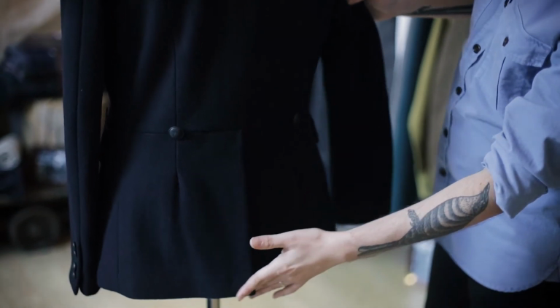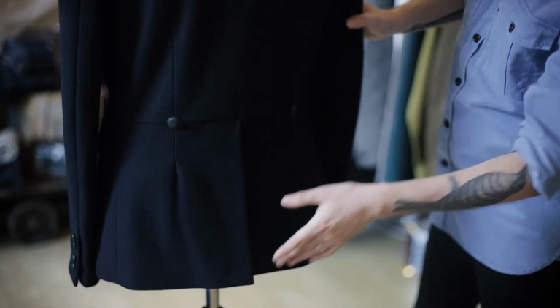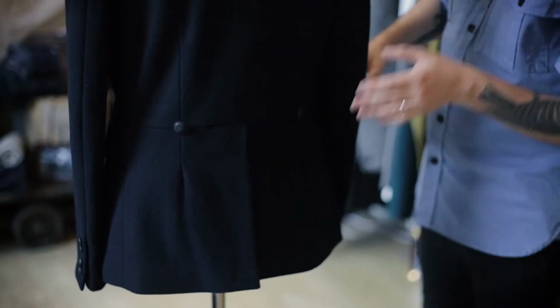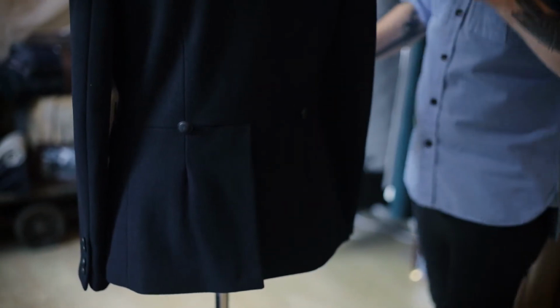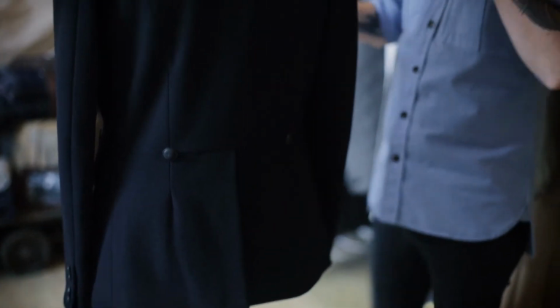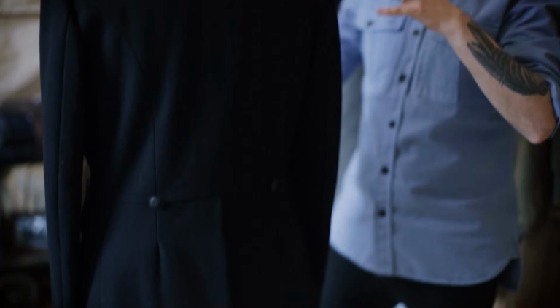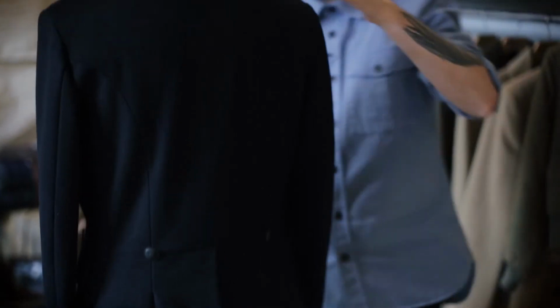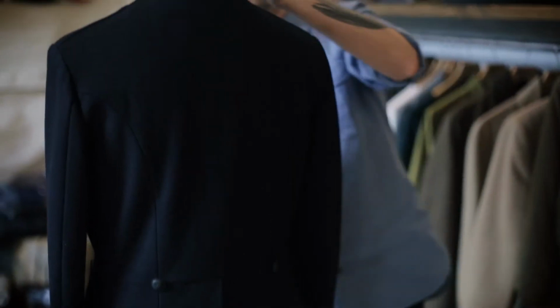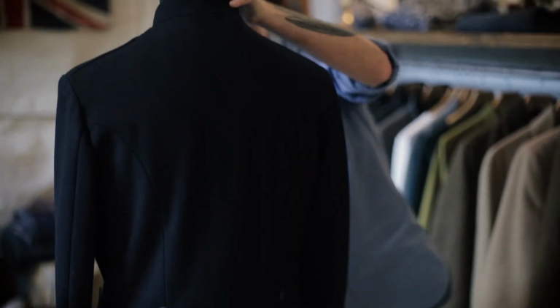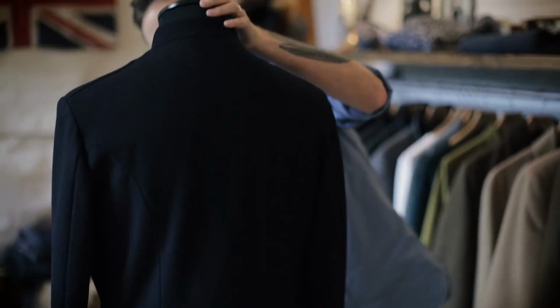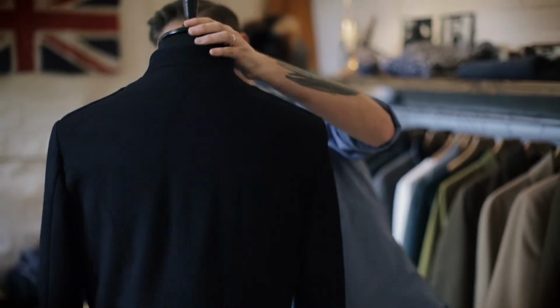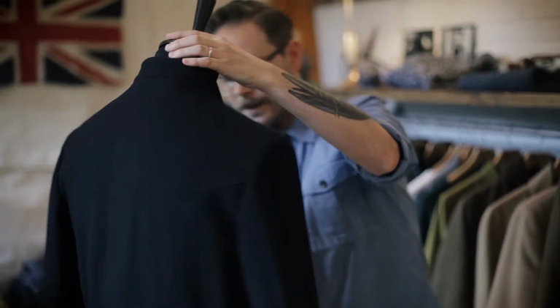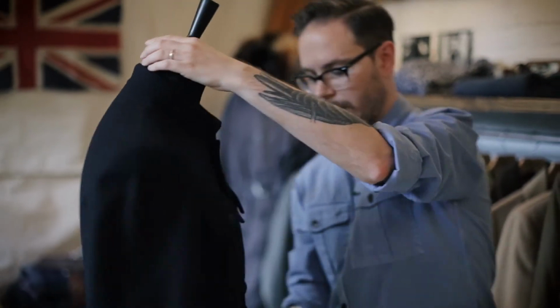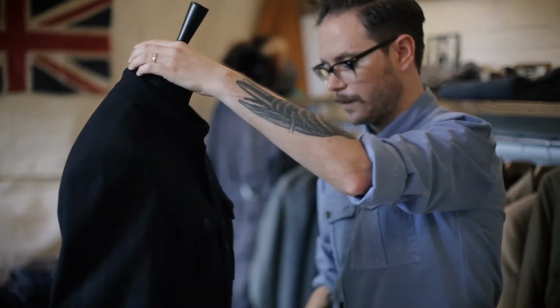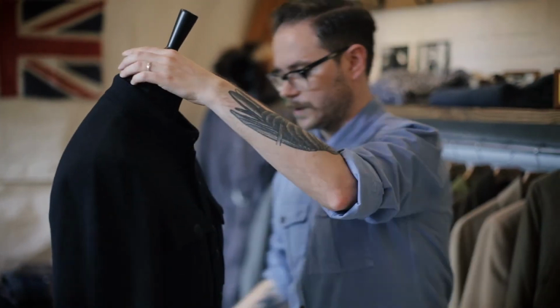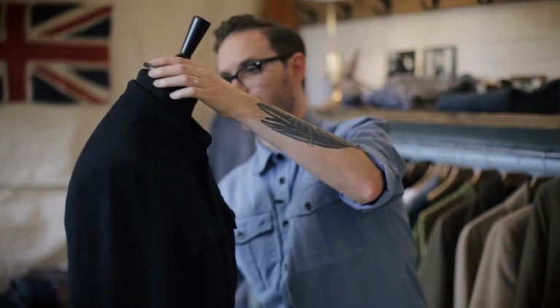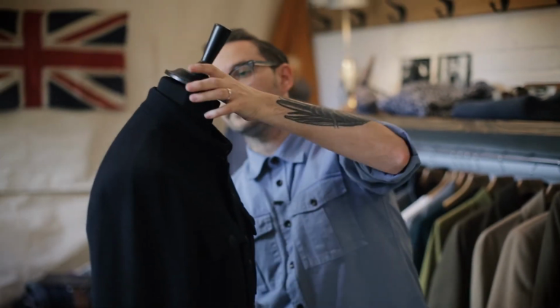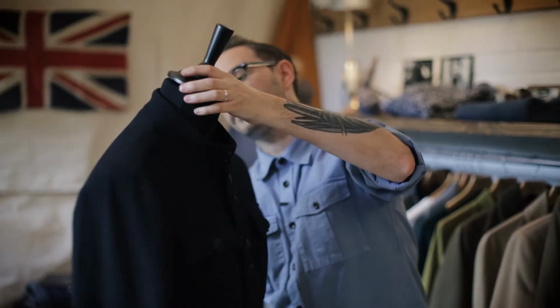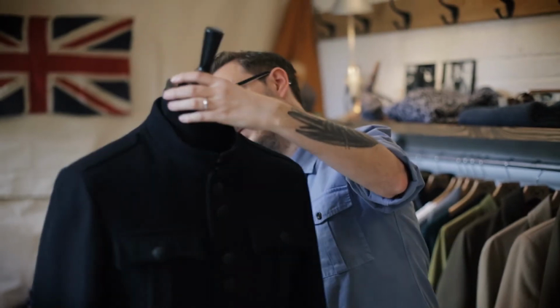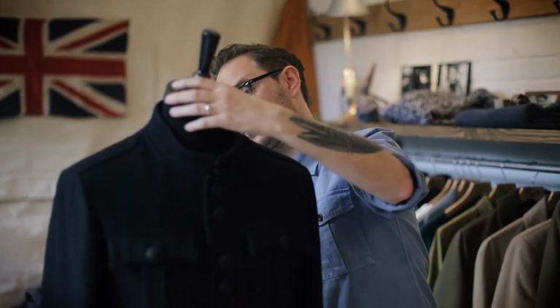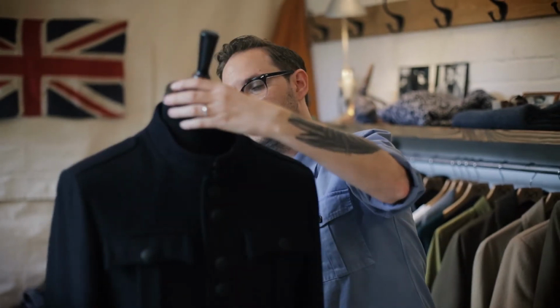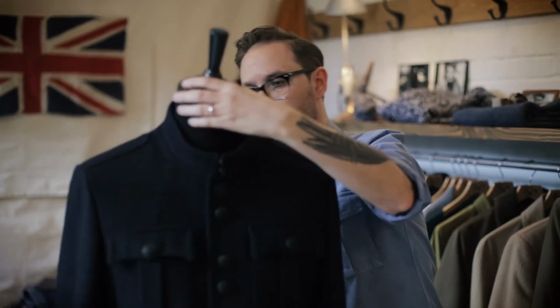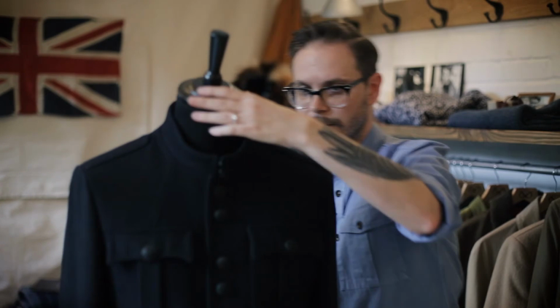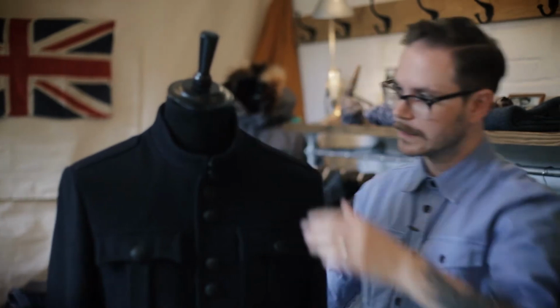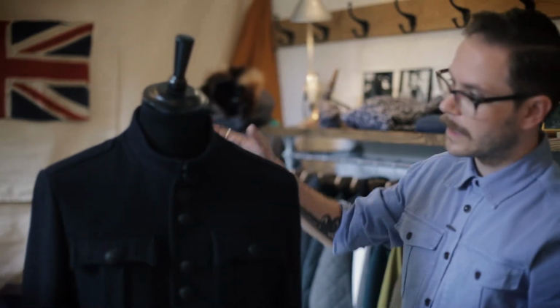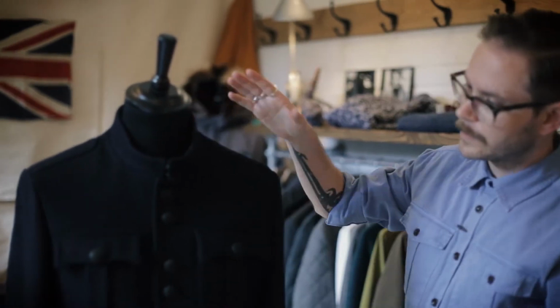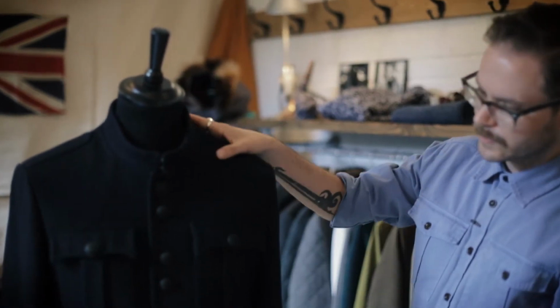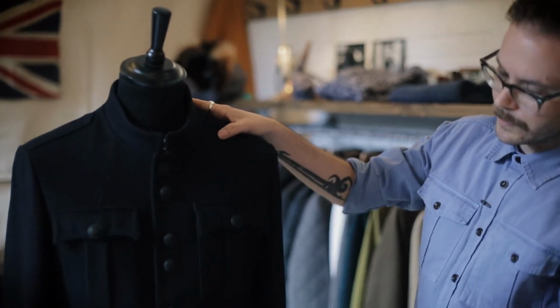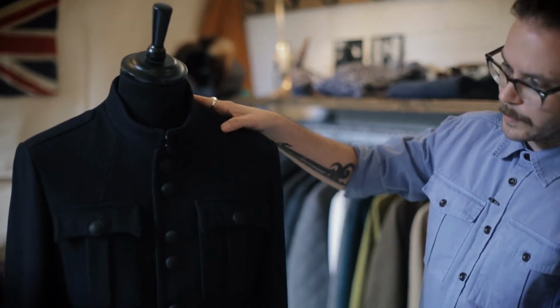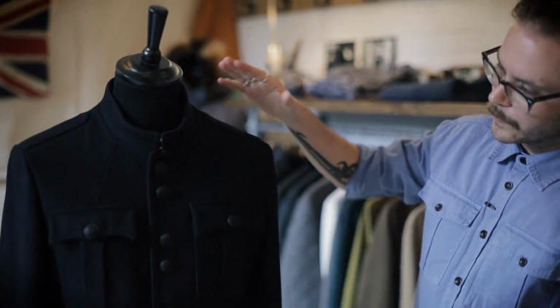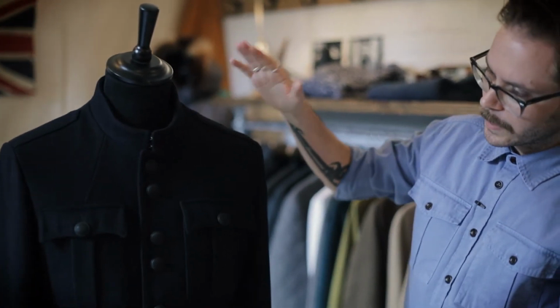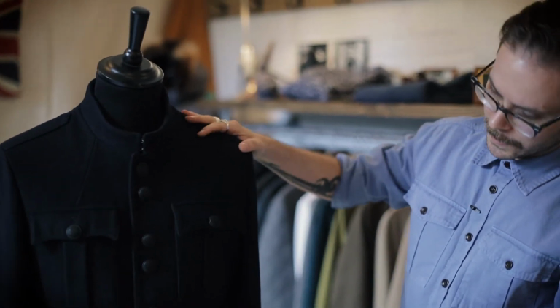It just gives you a really modern but elegant way to dress up for an evening out, or it looks great with a pair of jeans. It's just a really, really beautiful guards jacket.